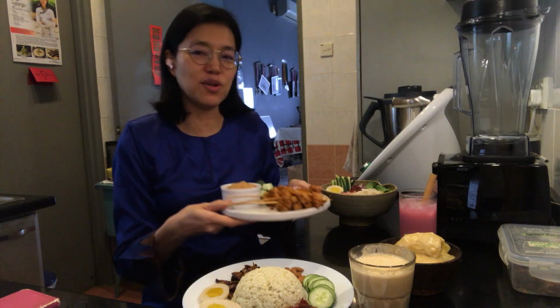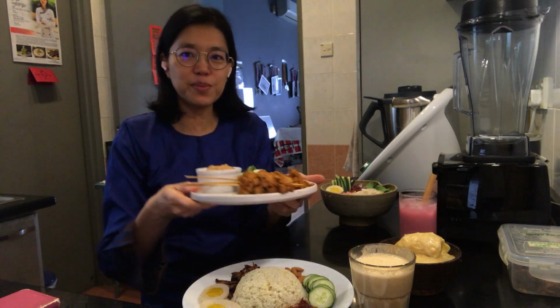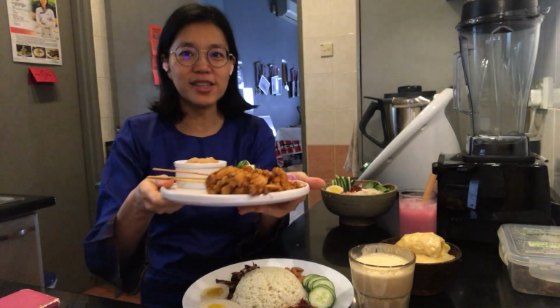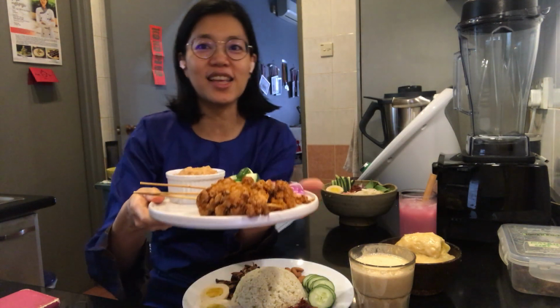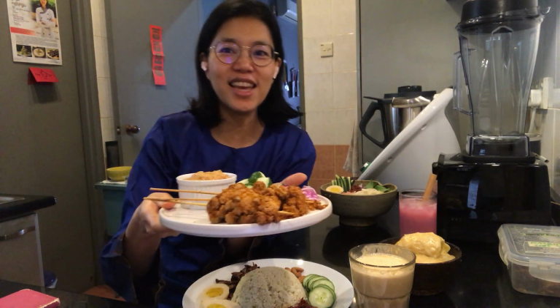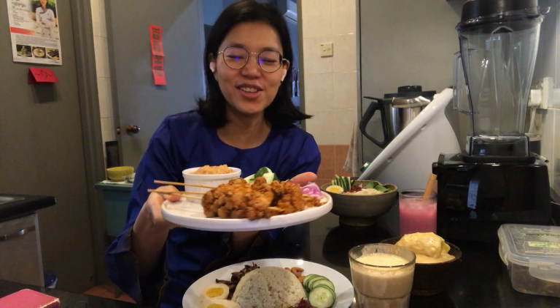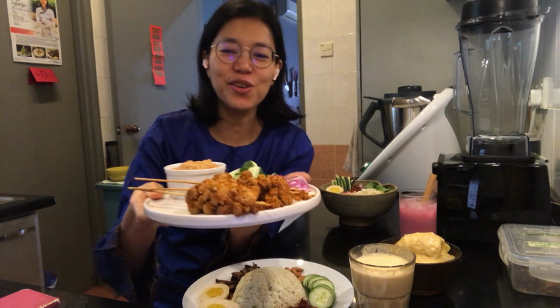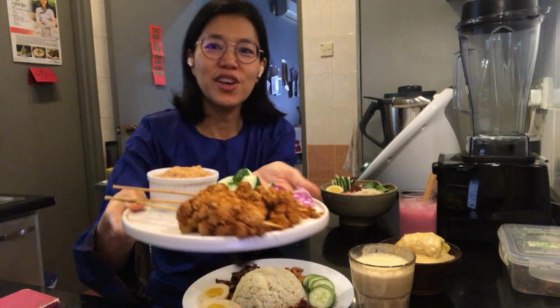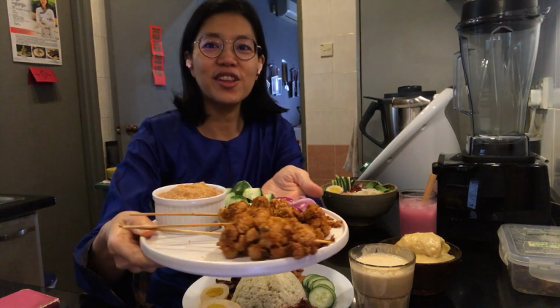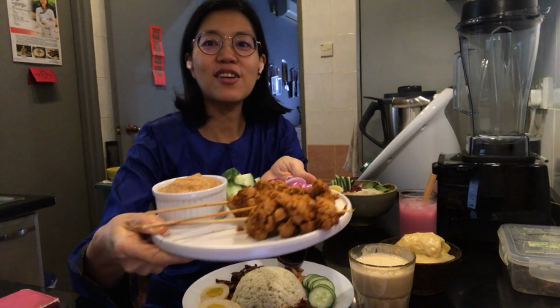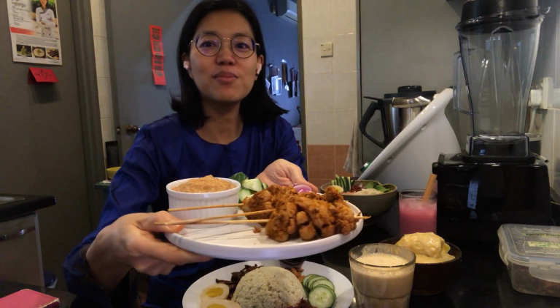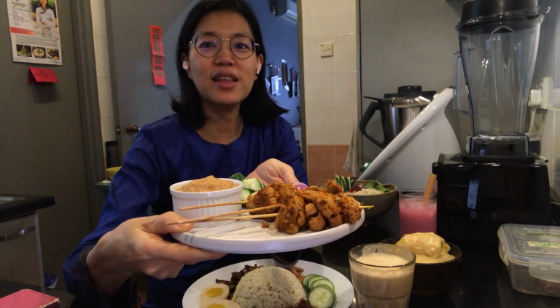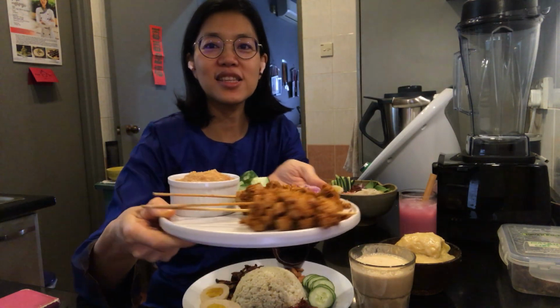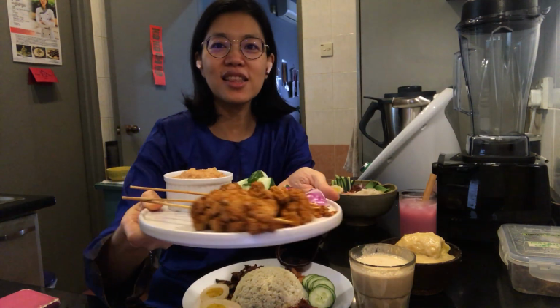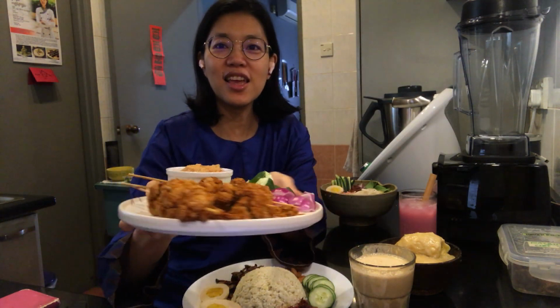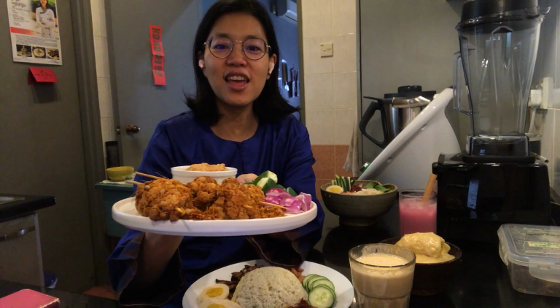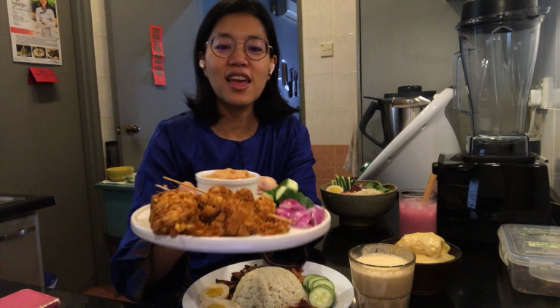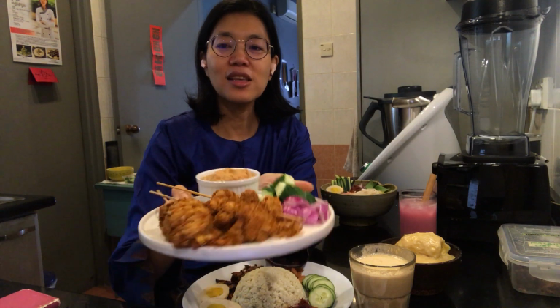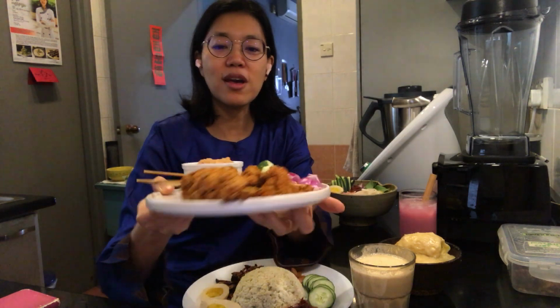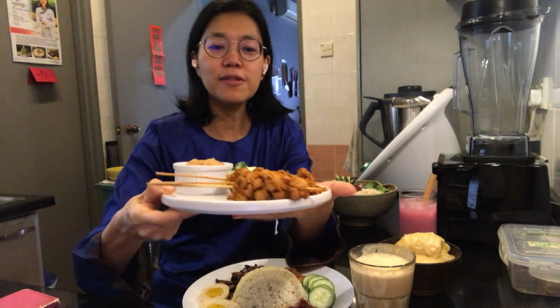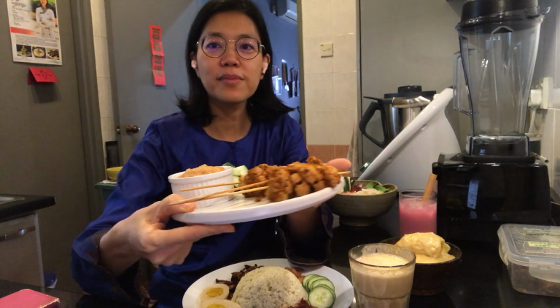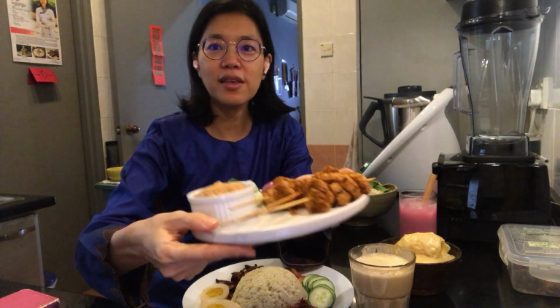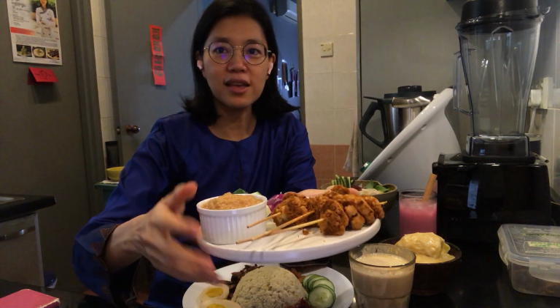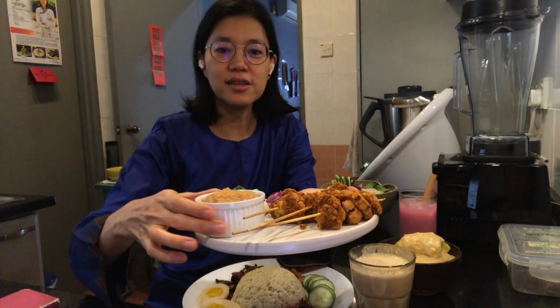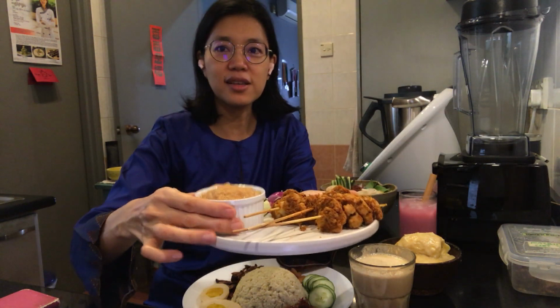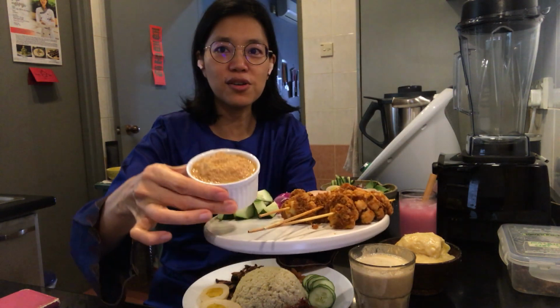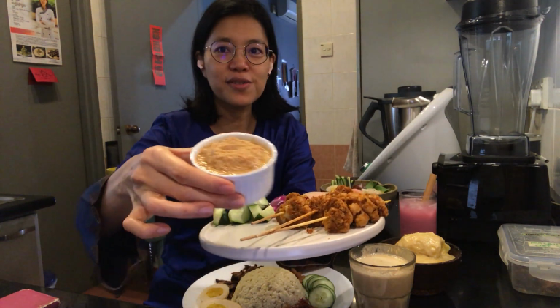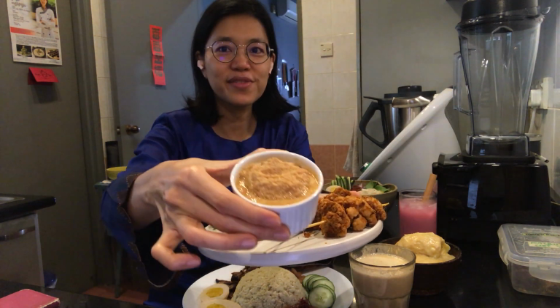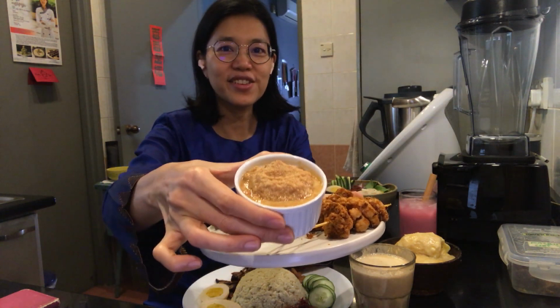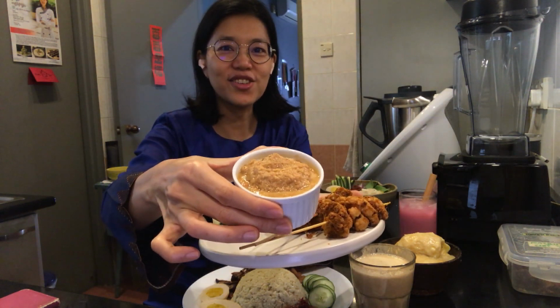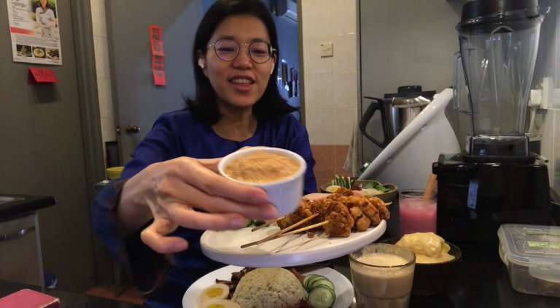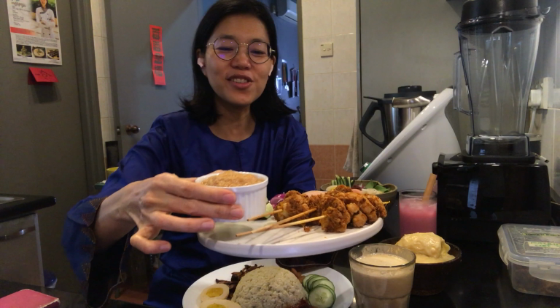There's also what the whole world seems to know — satay. You'll learn how to make this satay as well as a satay sauce.